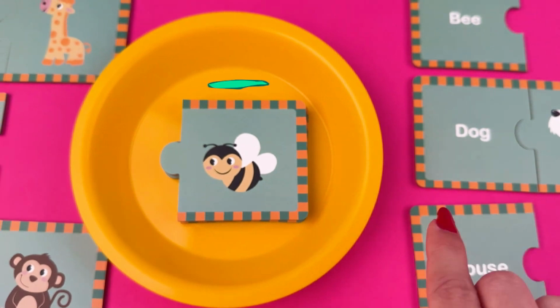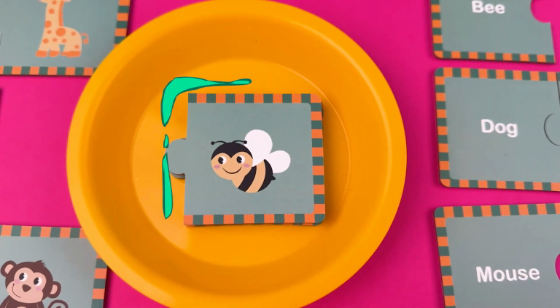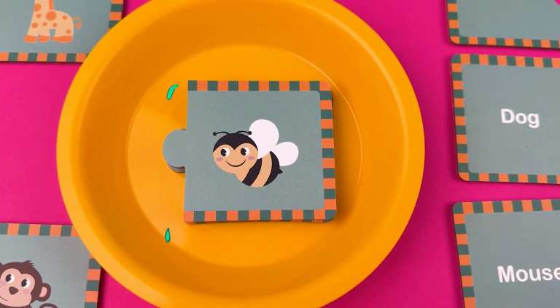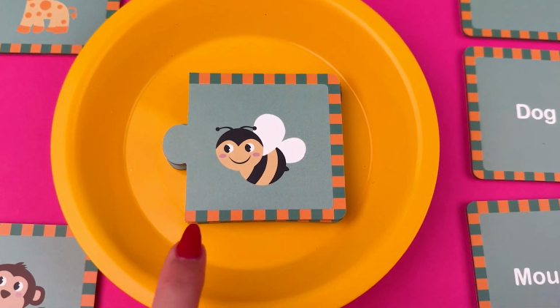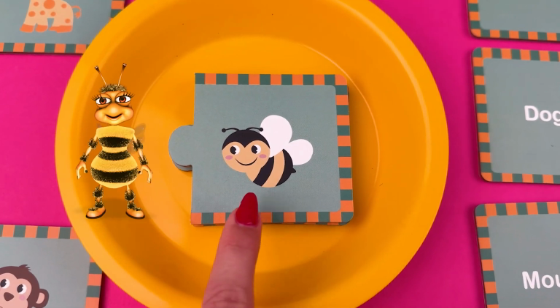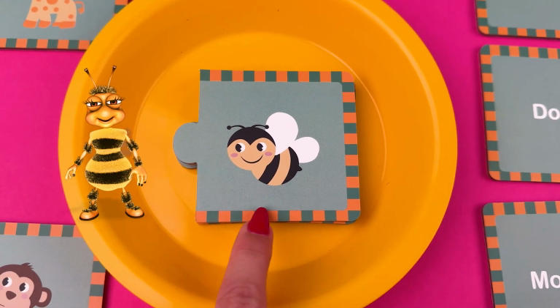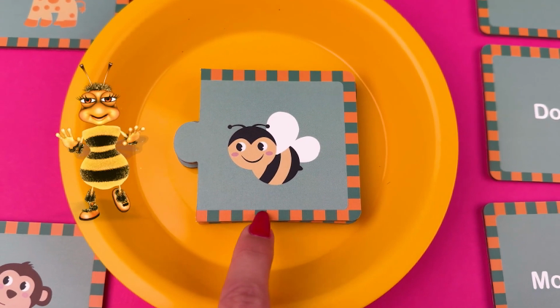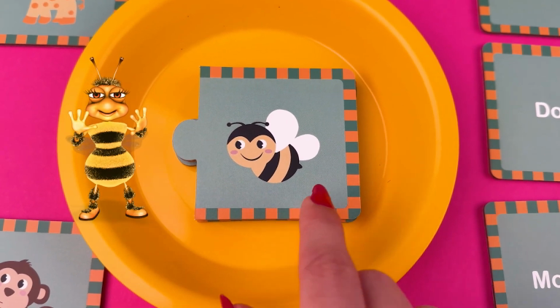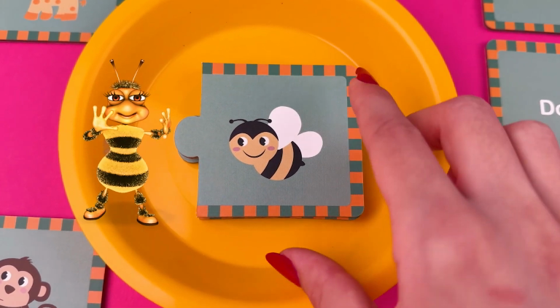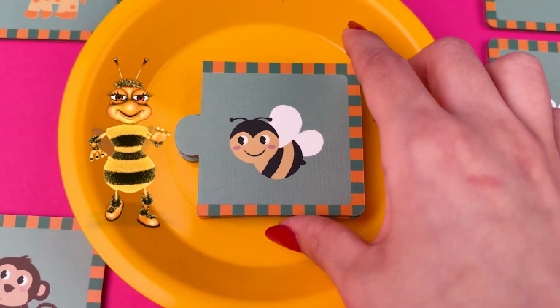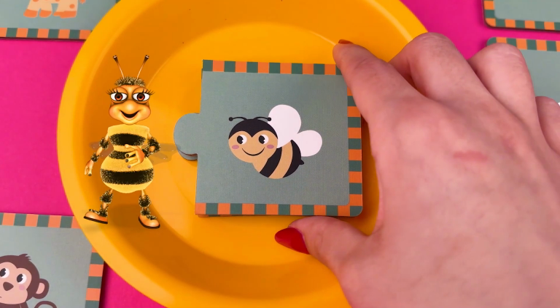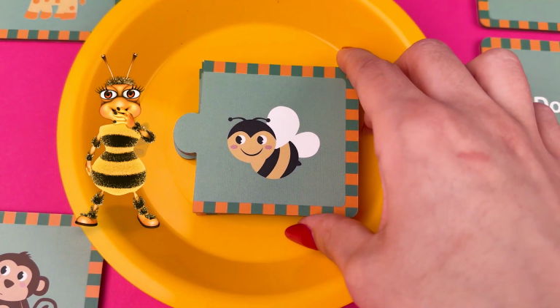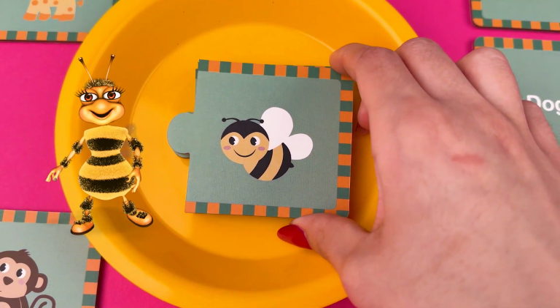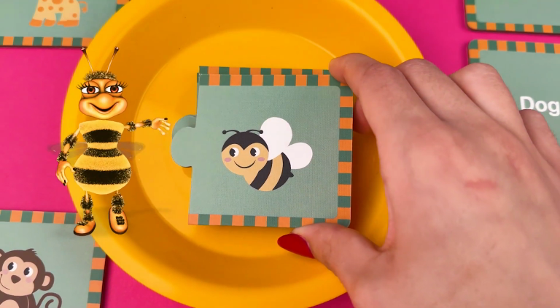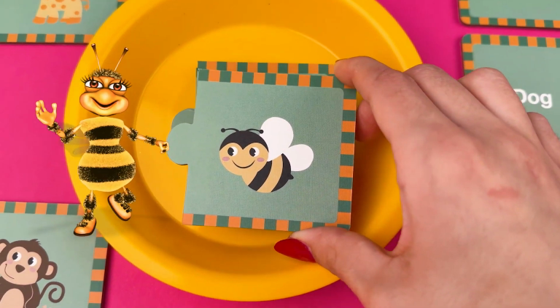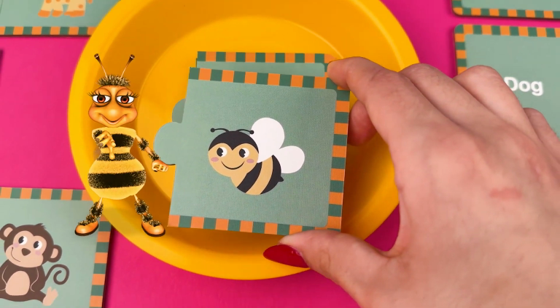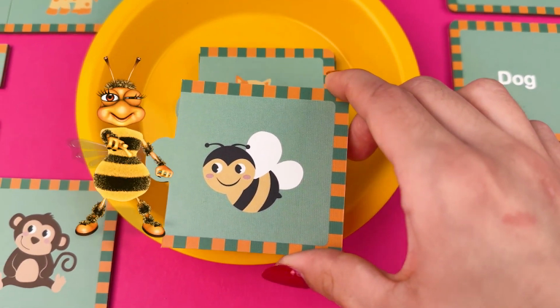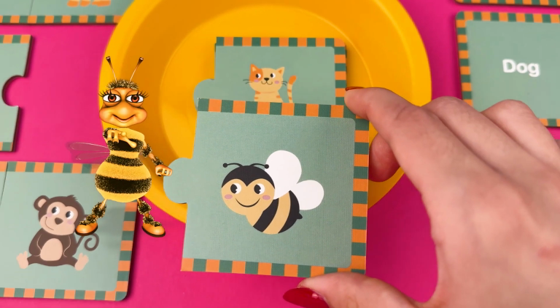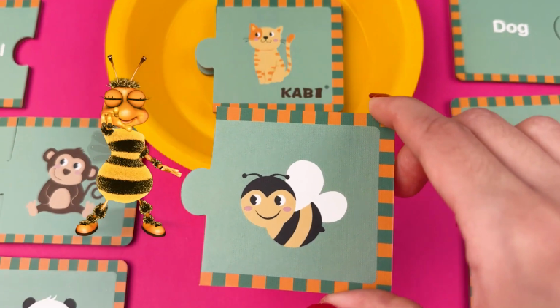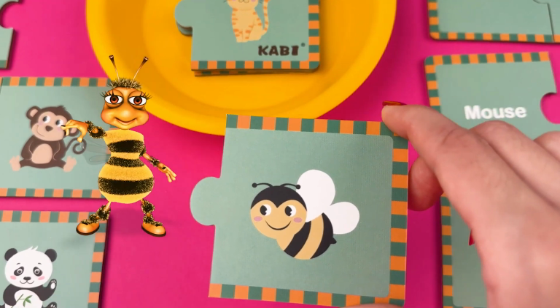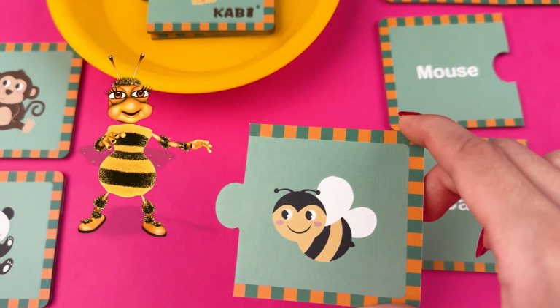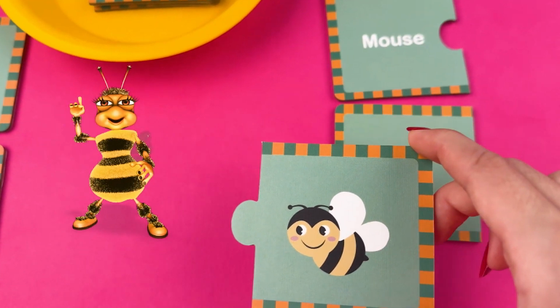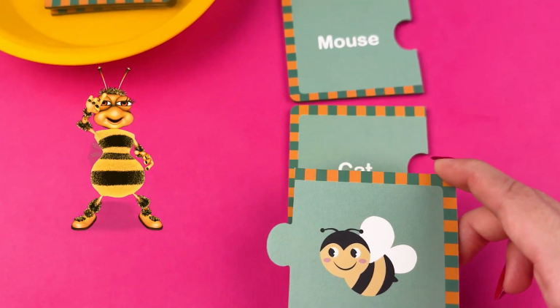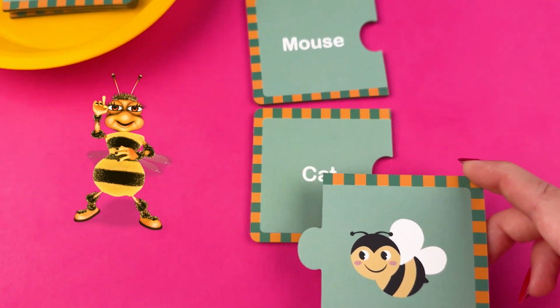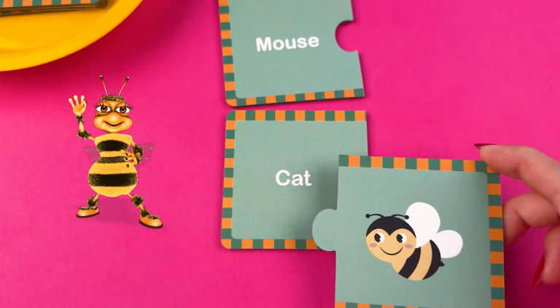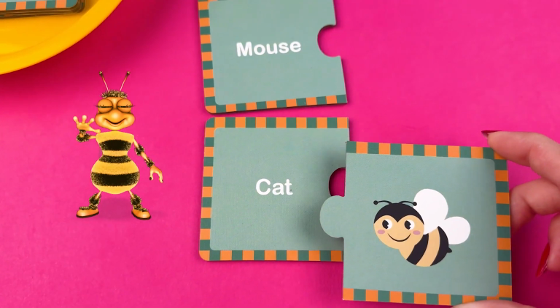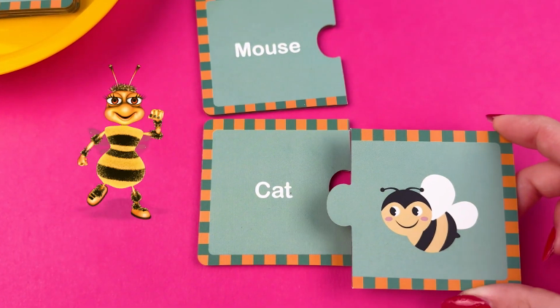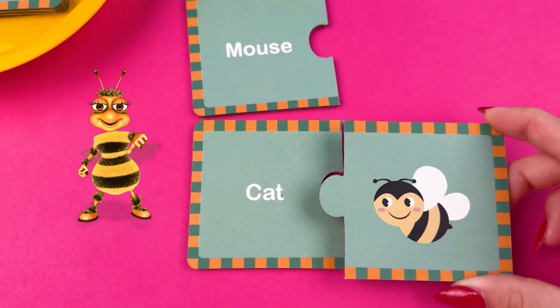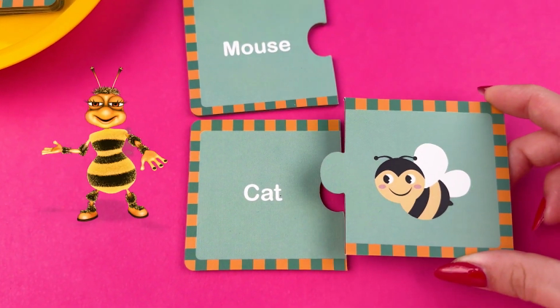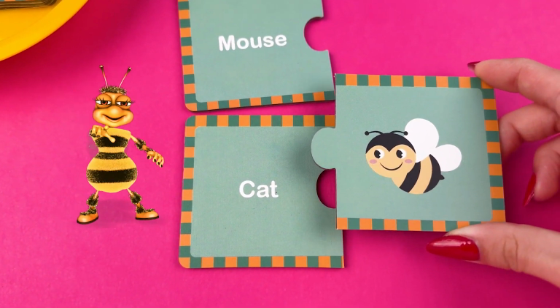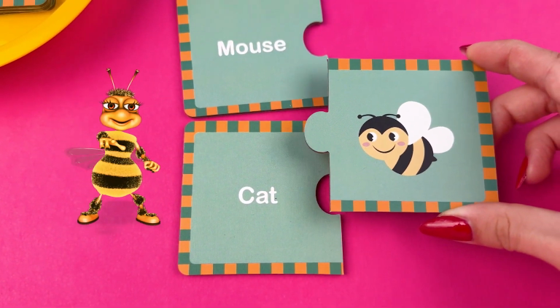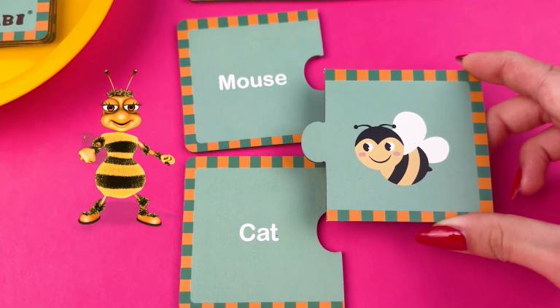And what about this black and yellow lady? What's her name? We might be afraid of her but she and her team make the most delicious thing, honey.